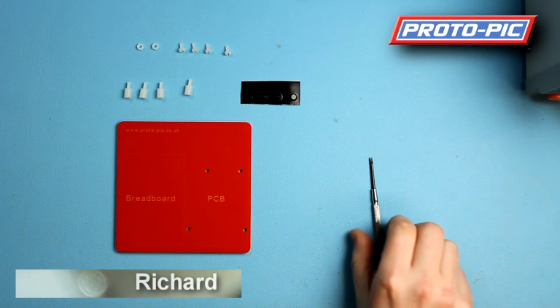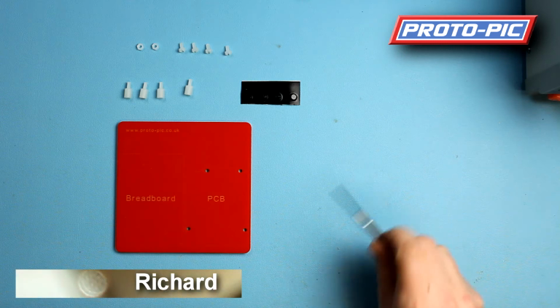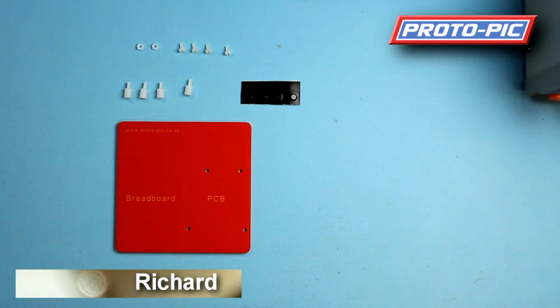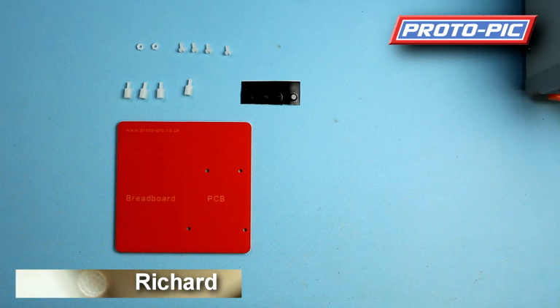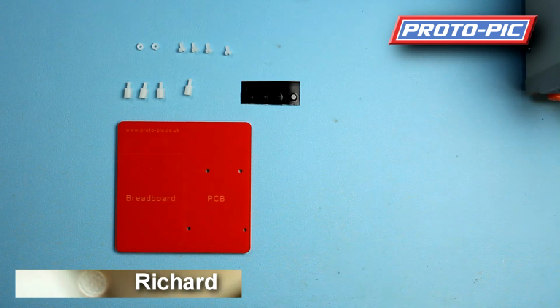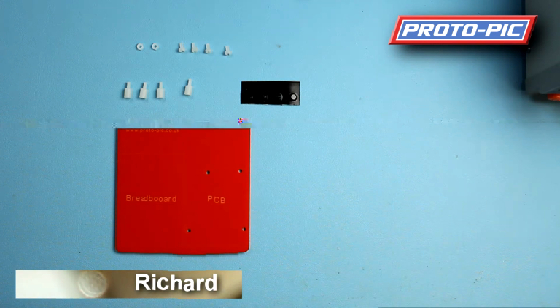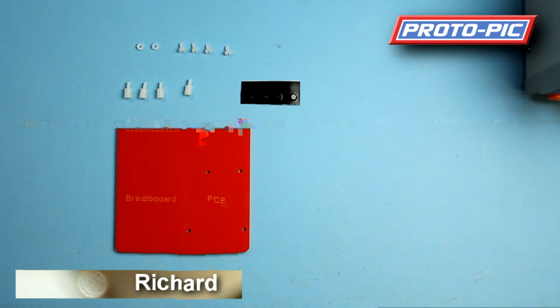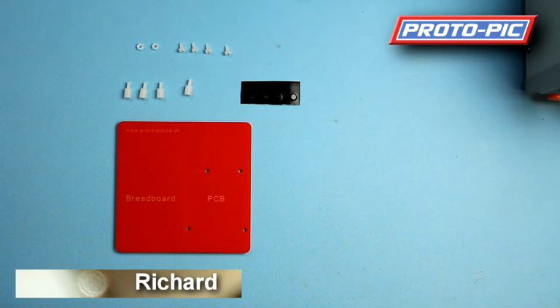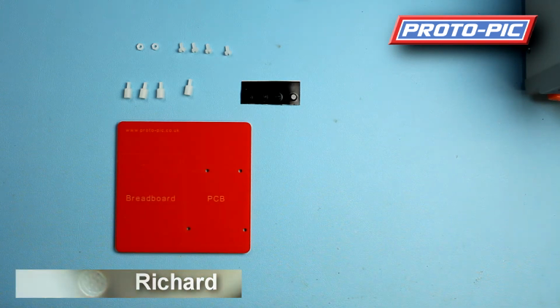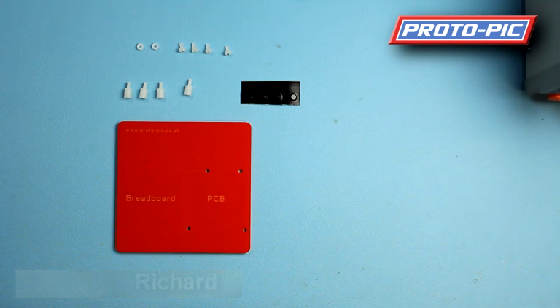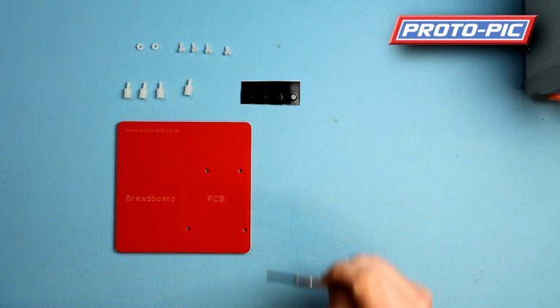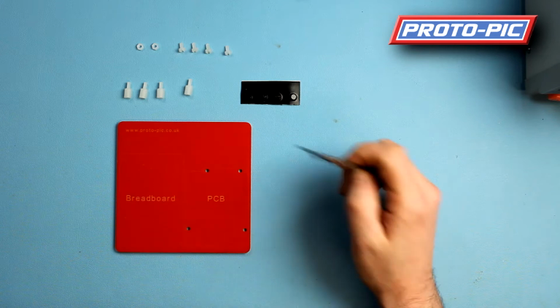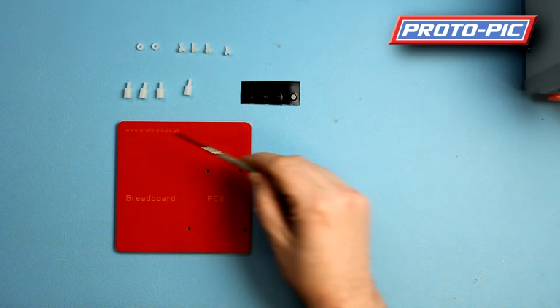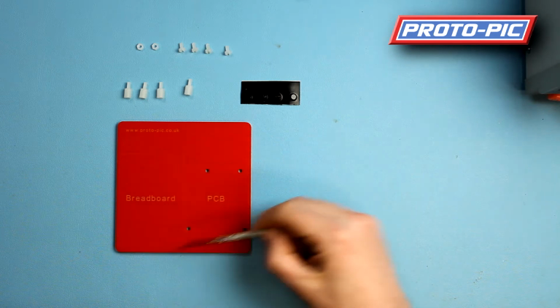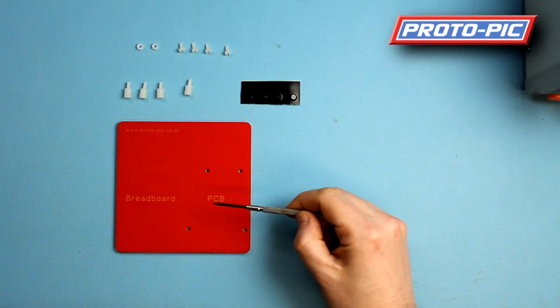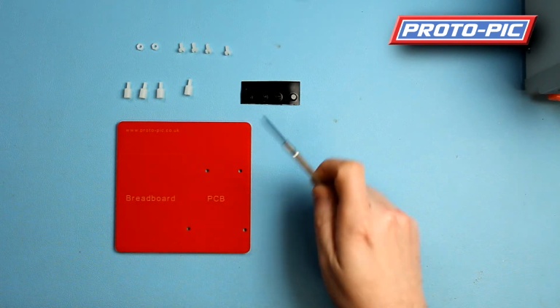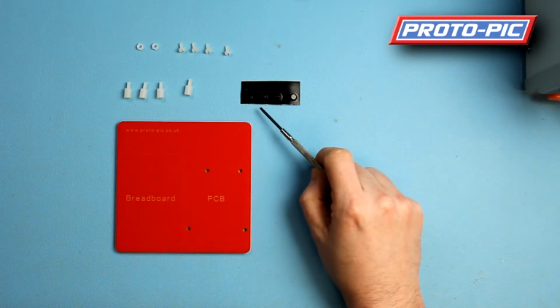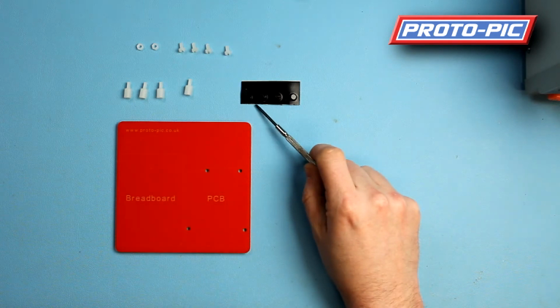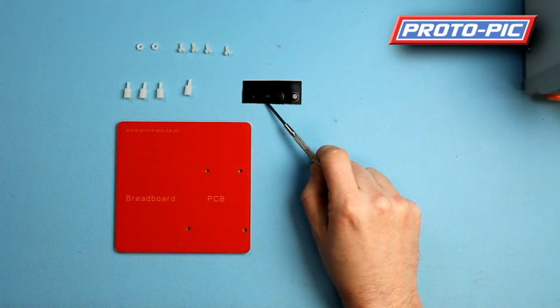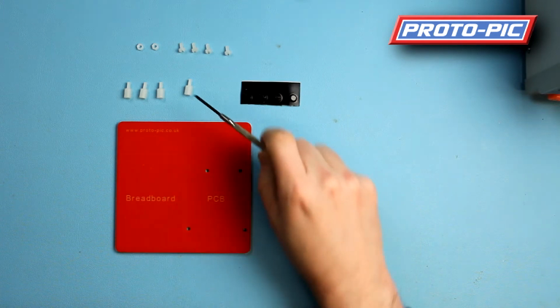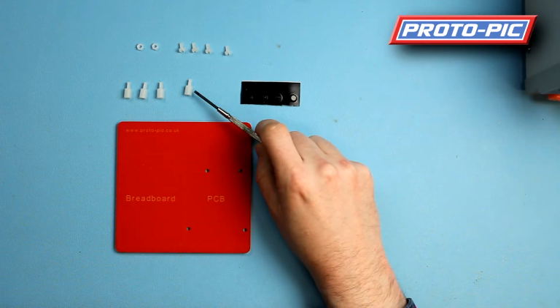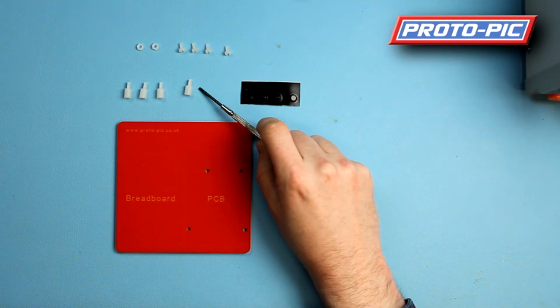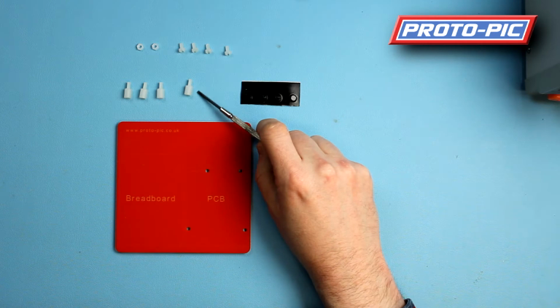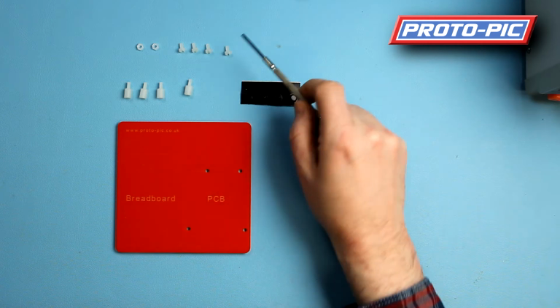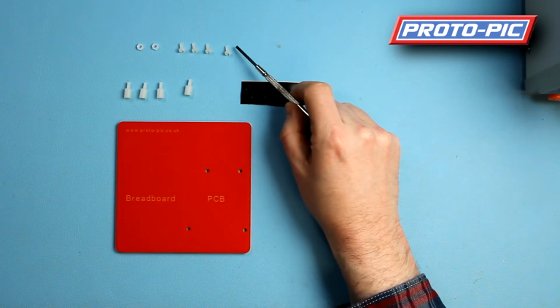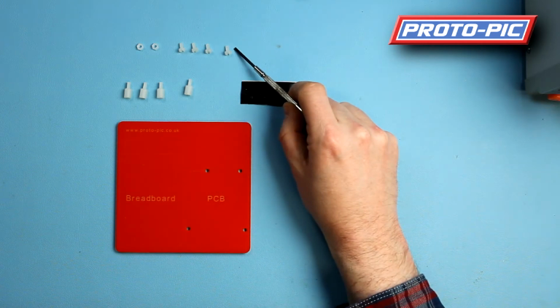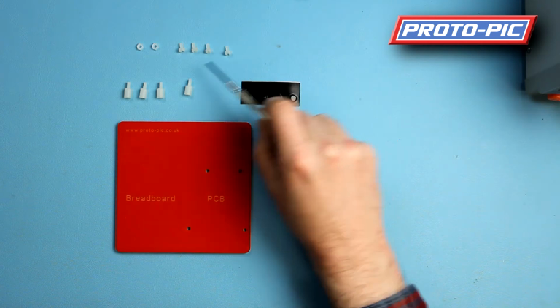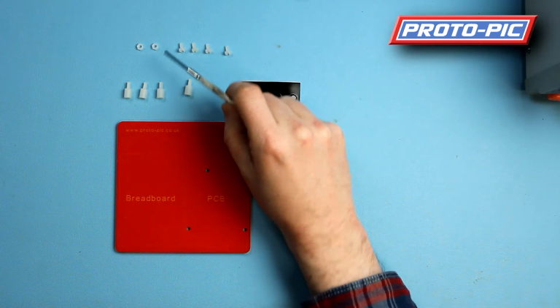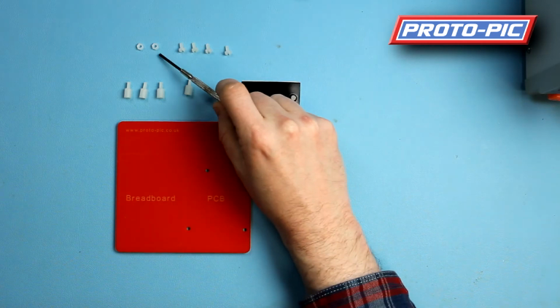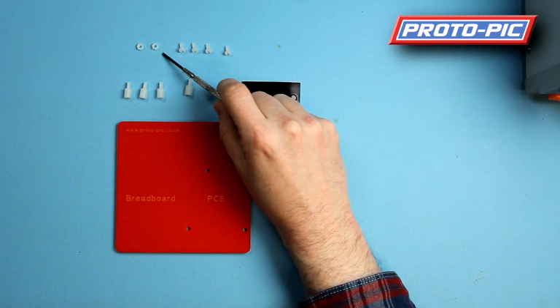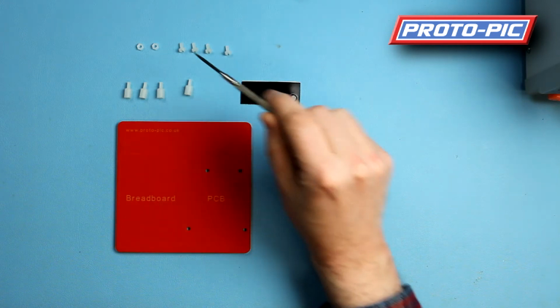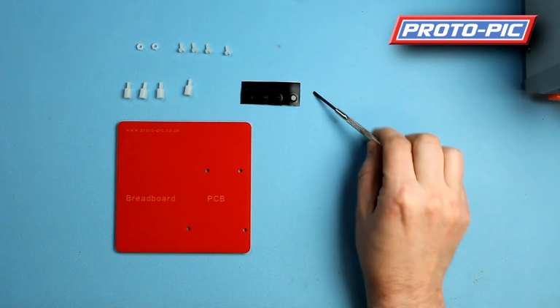This is a product demo on our new Proto-Pic Arduino and breadboard holder. In the kit you'll get the base plate, four silicon feet, four nylon standoffs, four M3 screws, and two nylon nuts.